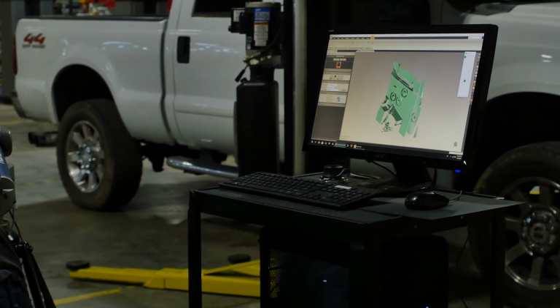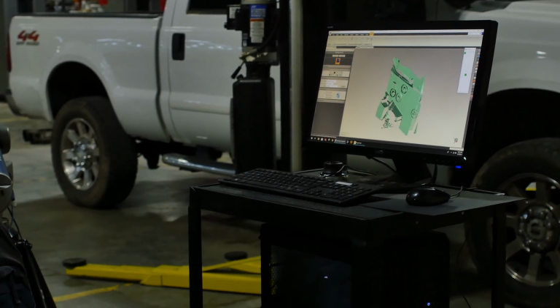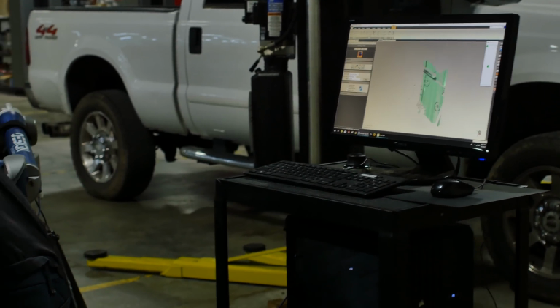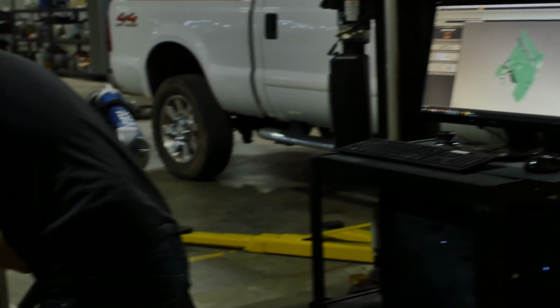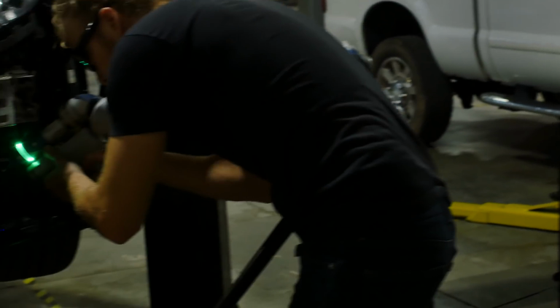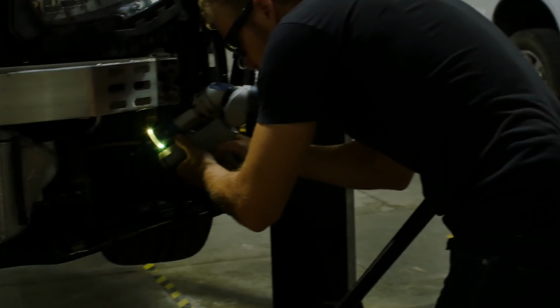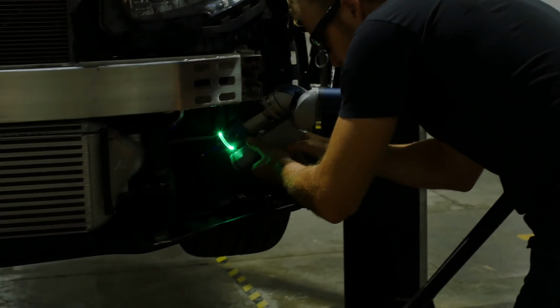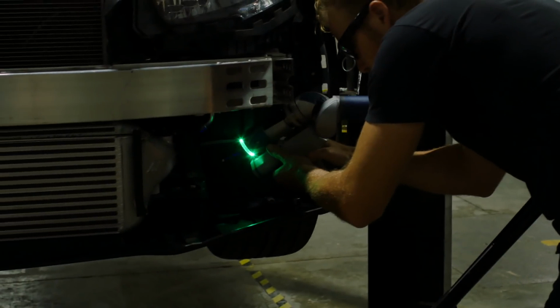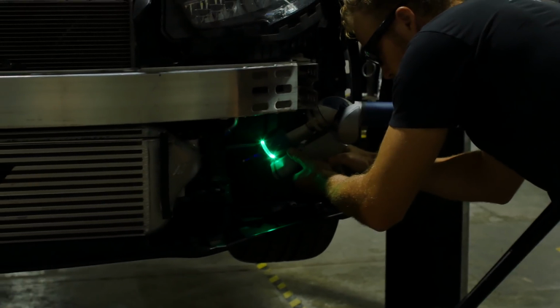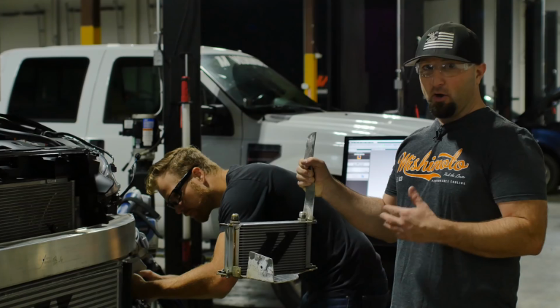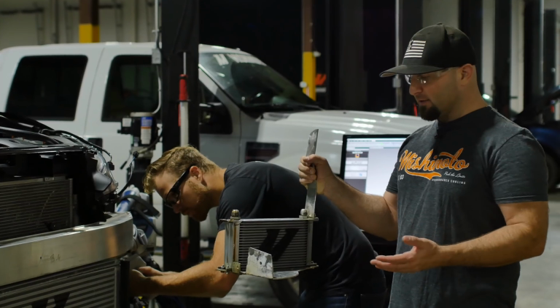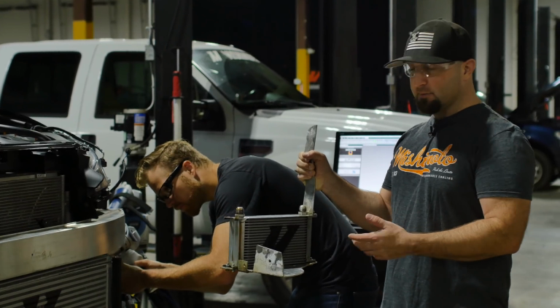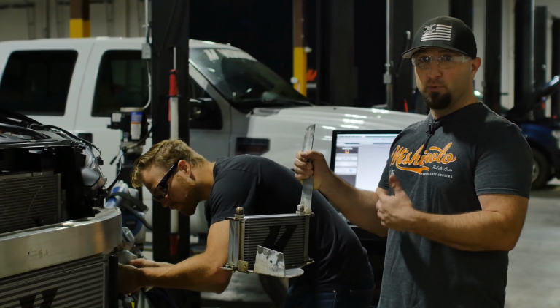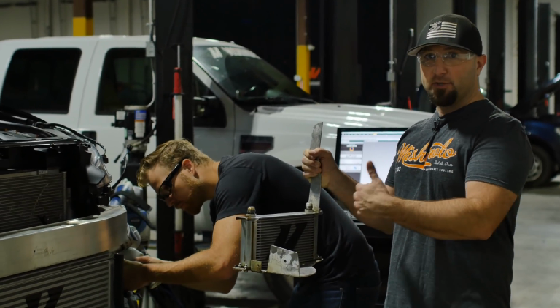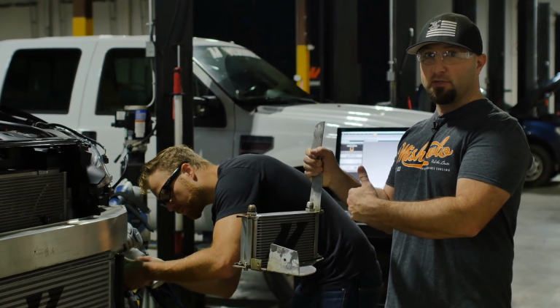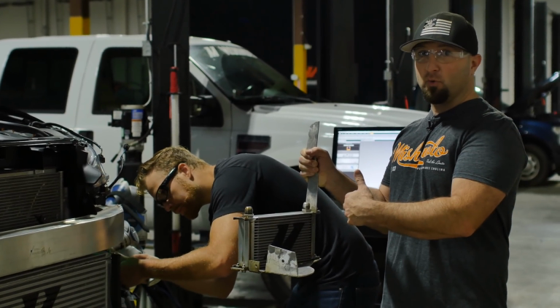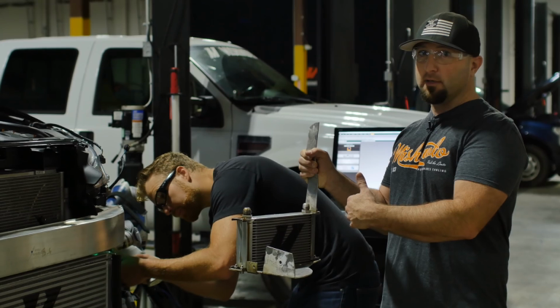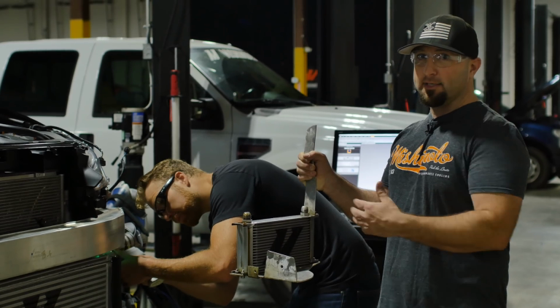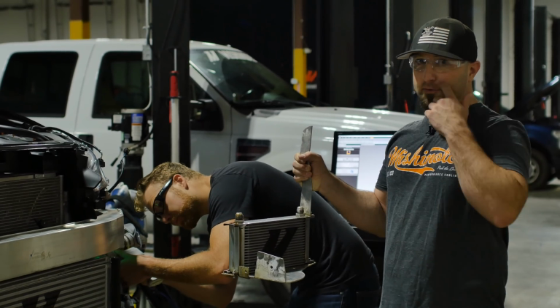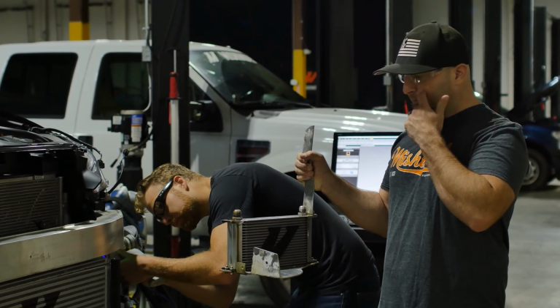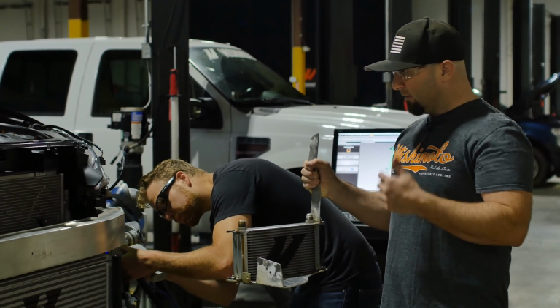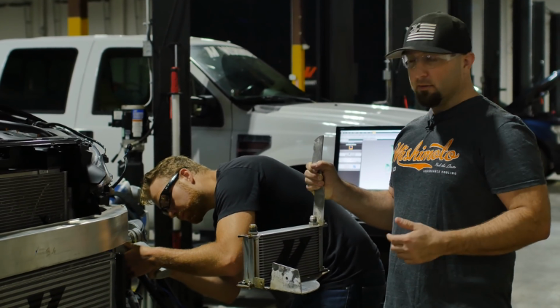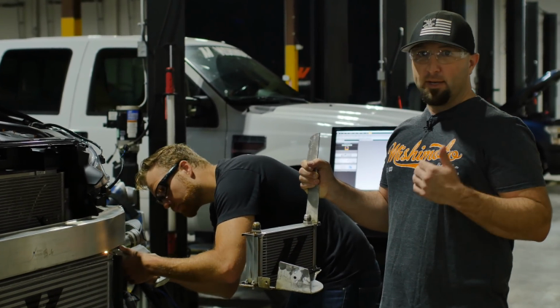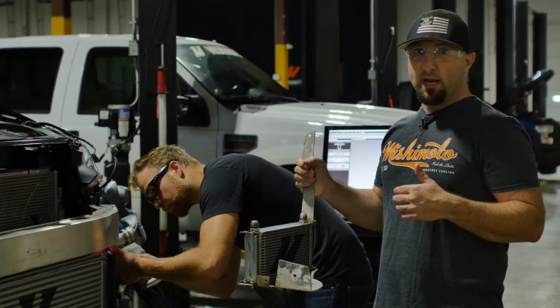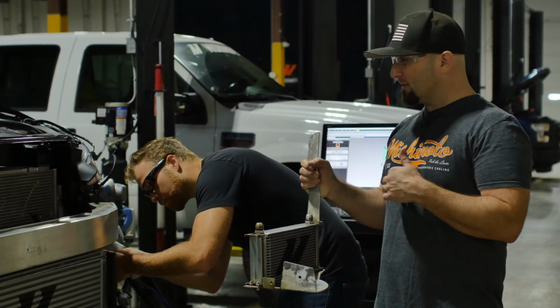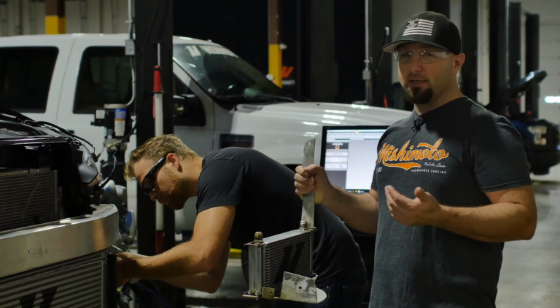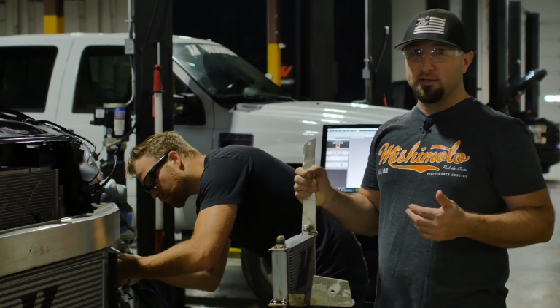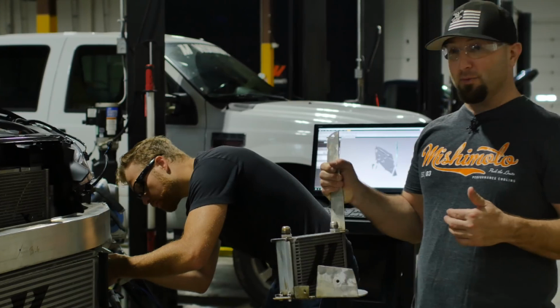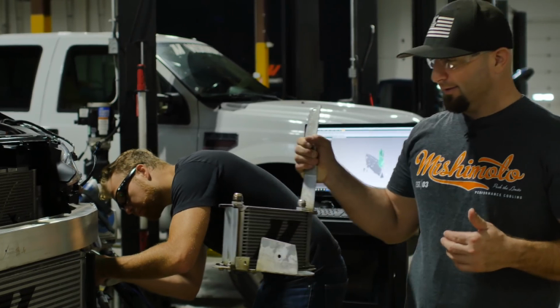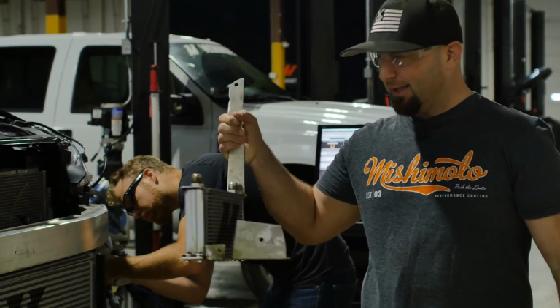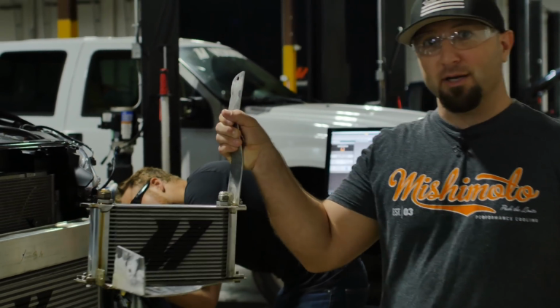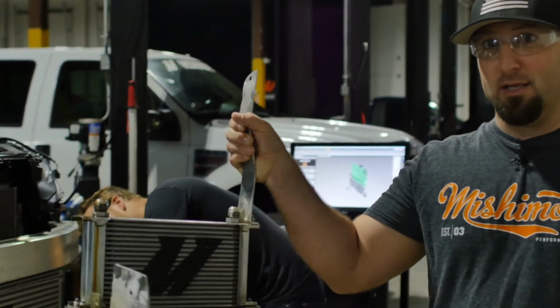We're pulling off our prototype bracketry for the oil cooler on the CTR. We've done all the tests — we made this bracket so we could put a bunch of different types of coolers on here and test them out in the real world. Now we're going to make the real bracket. Jason's scanning the area and he's going to come up with something a lot prettier than this.